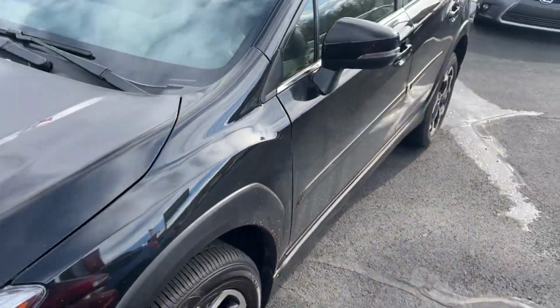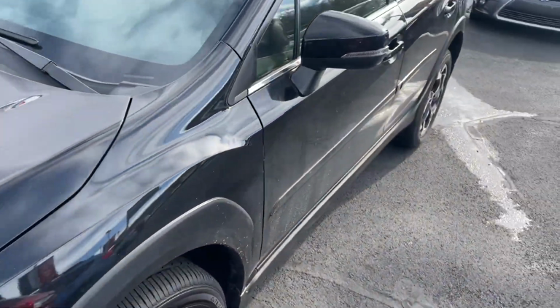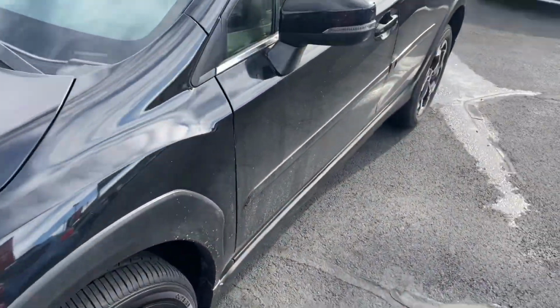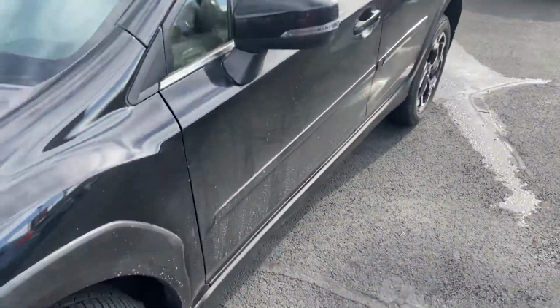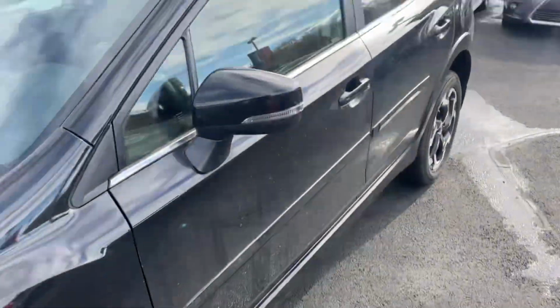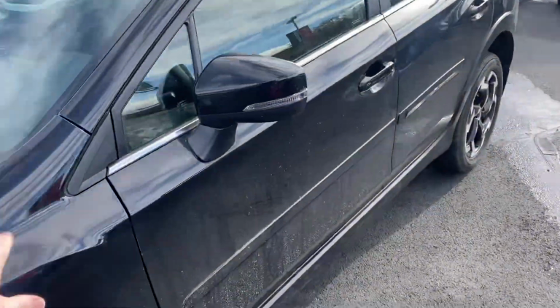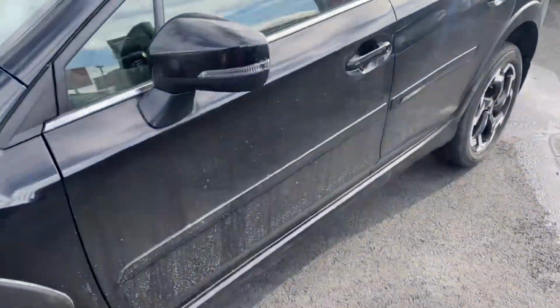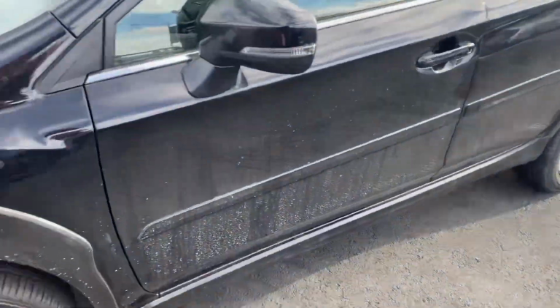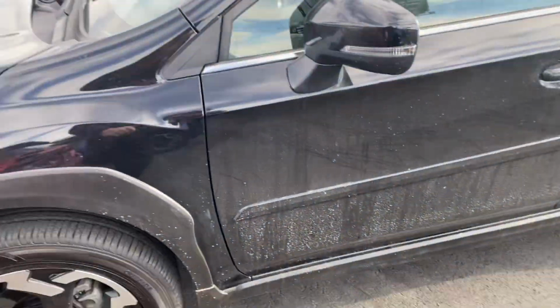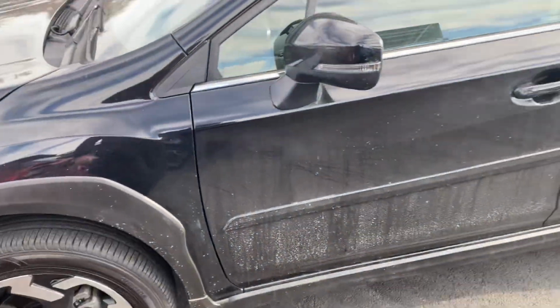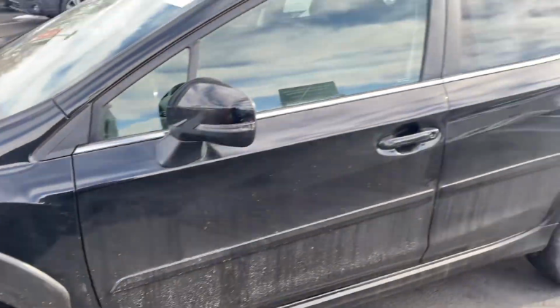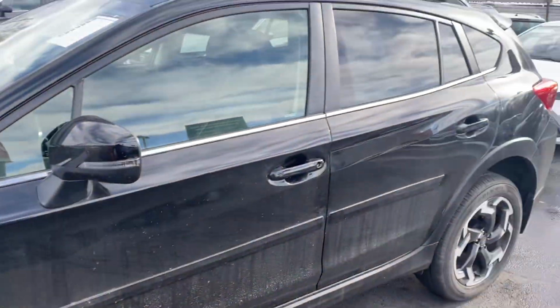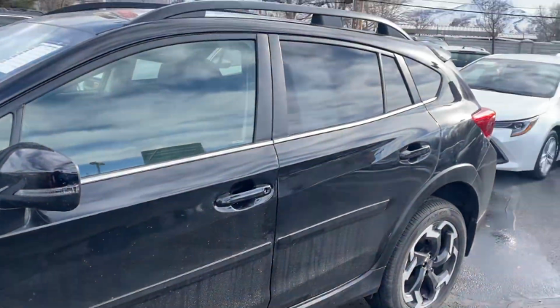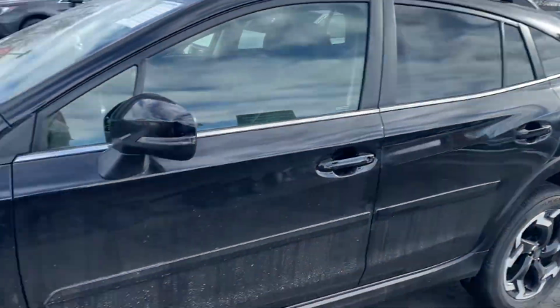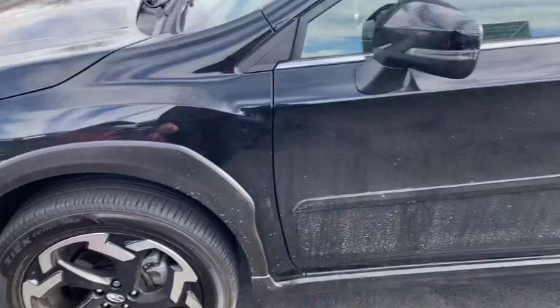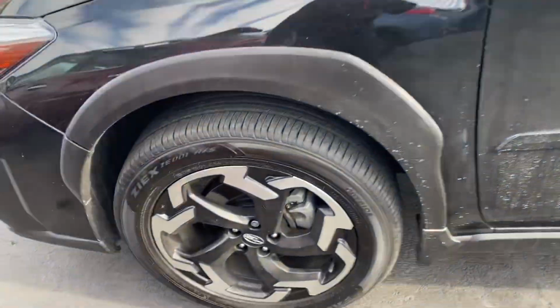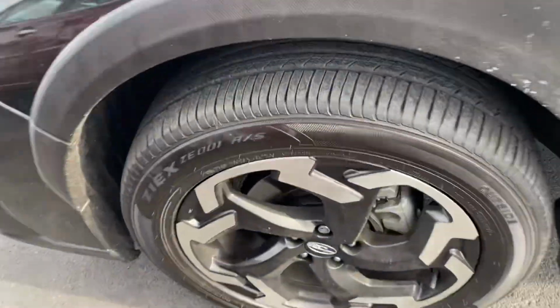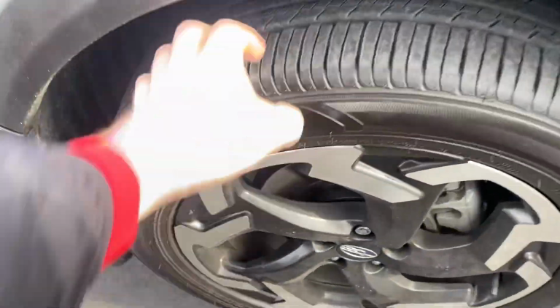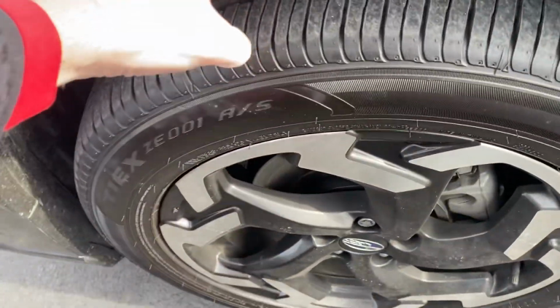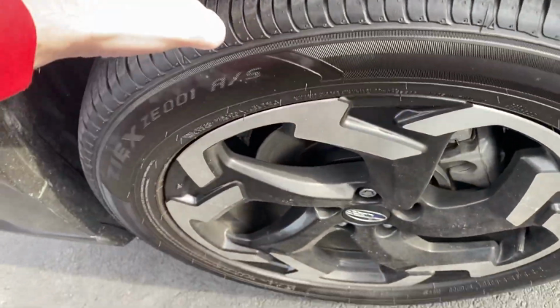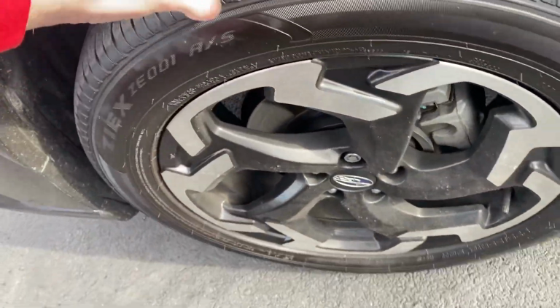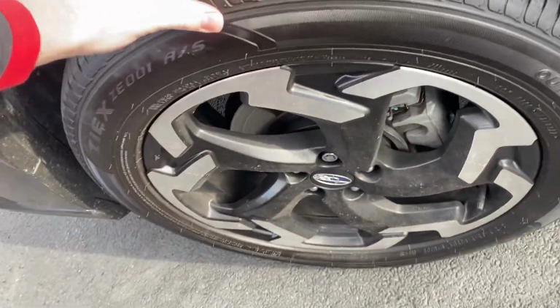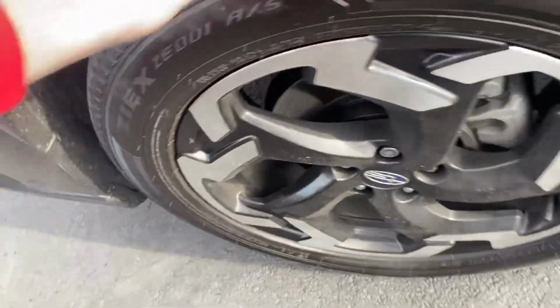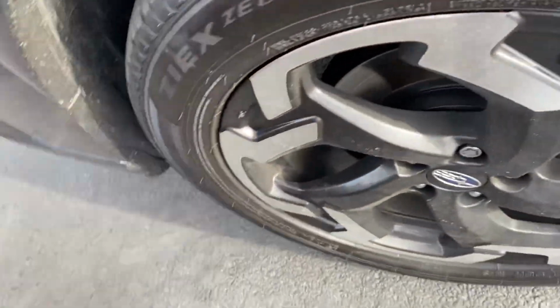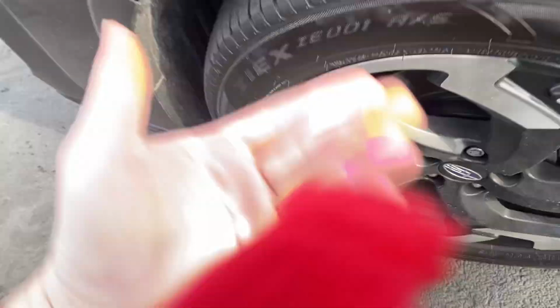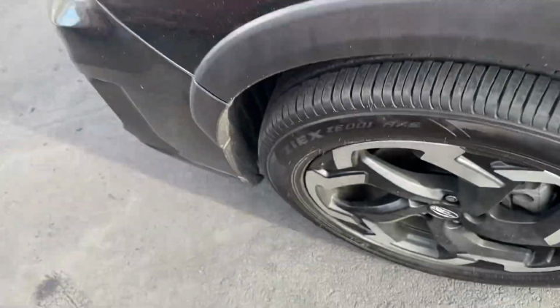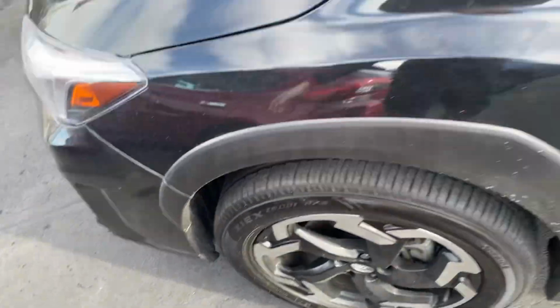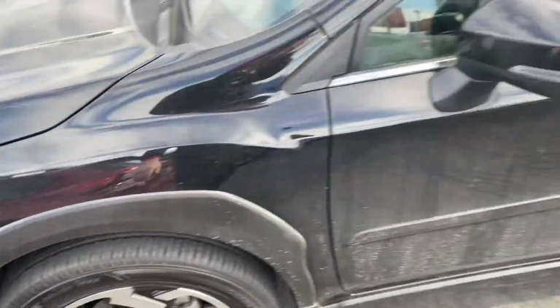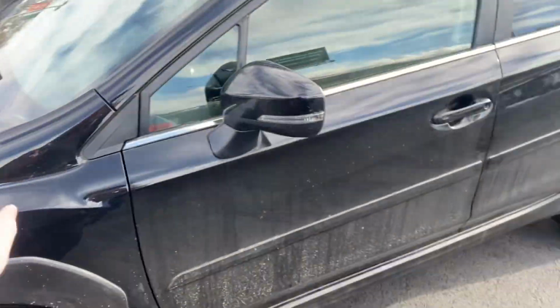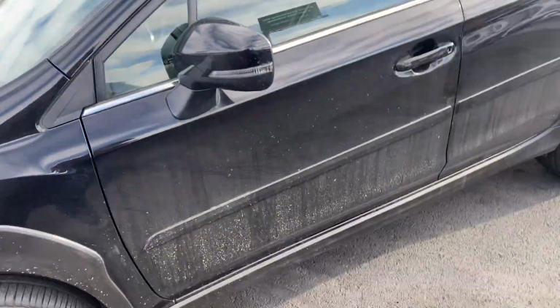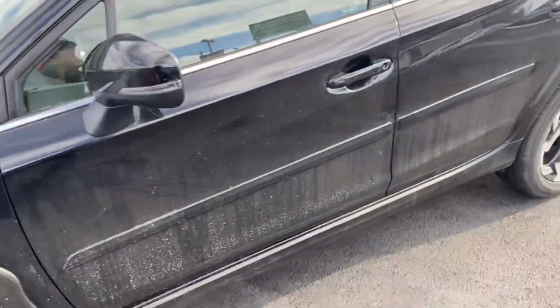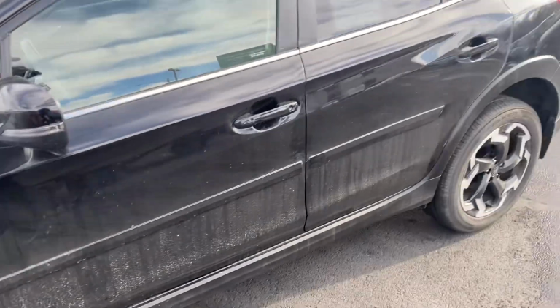Somebody did test drive it, so it is a little dirty, but the tread is looking good. Brakes — less than 10,000 miles — those are good.